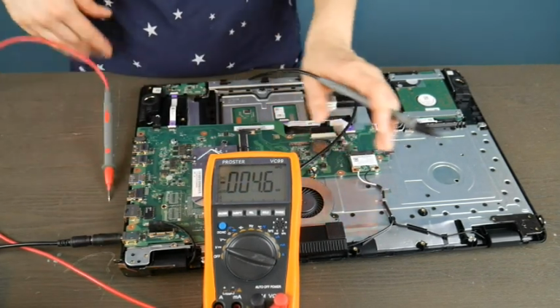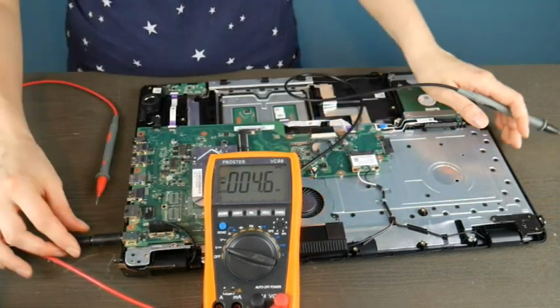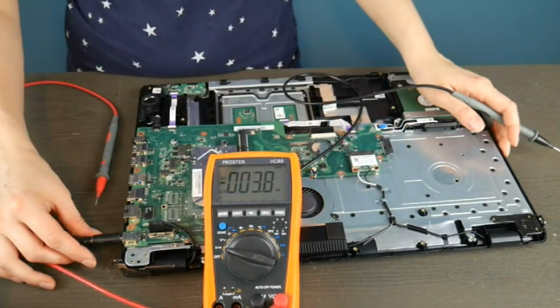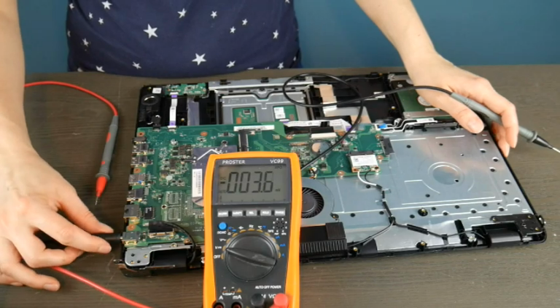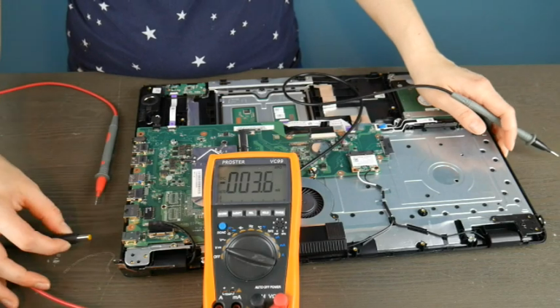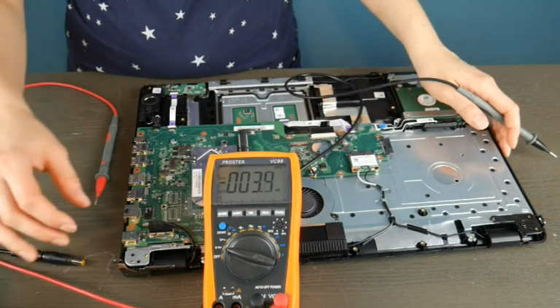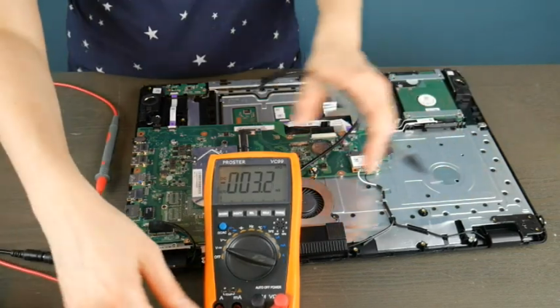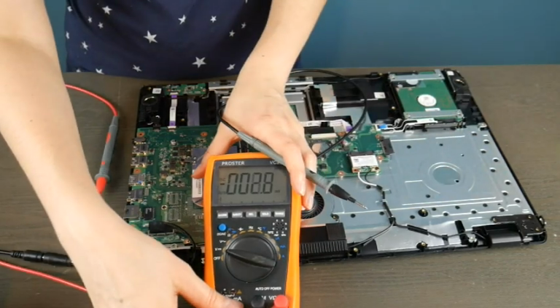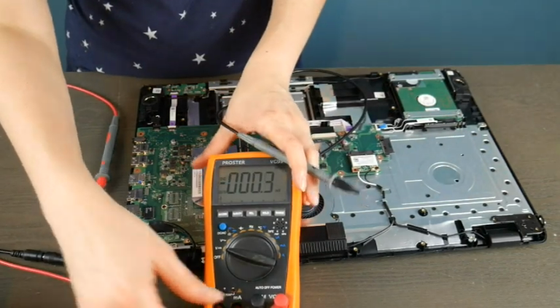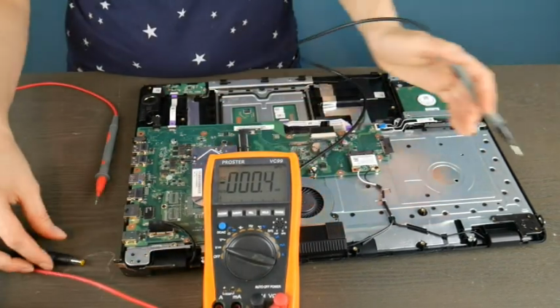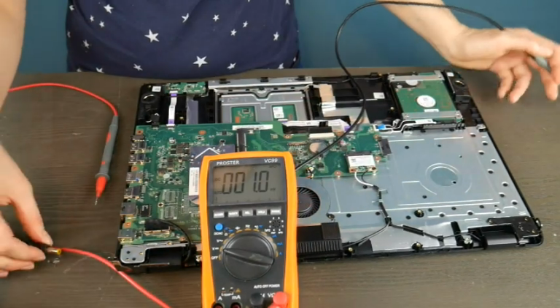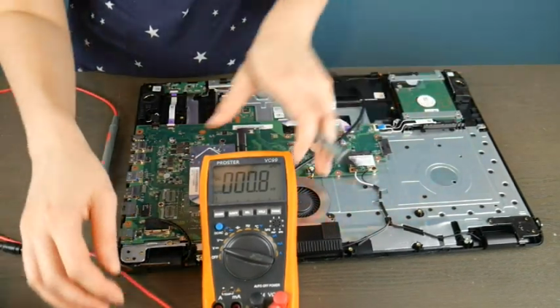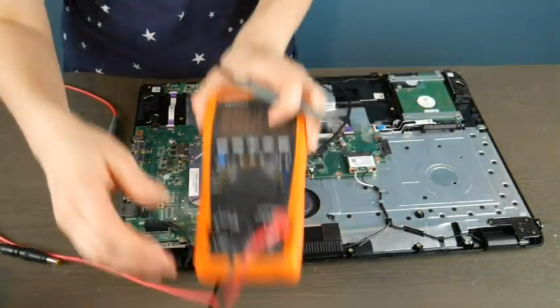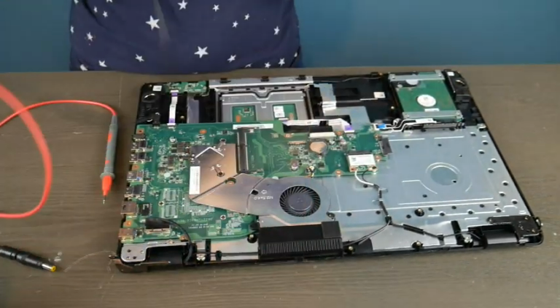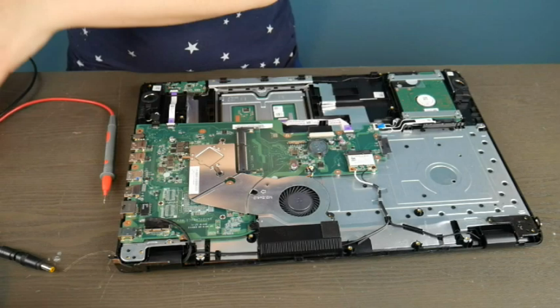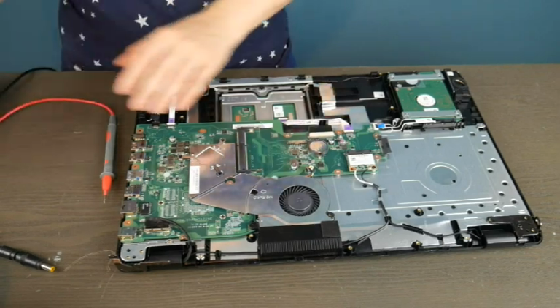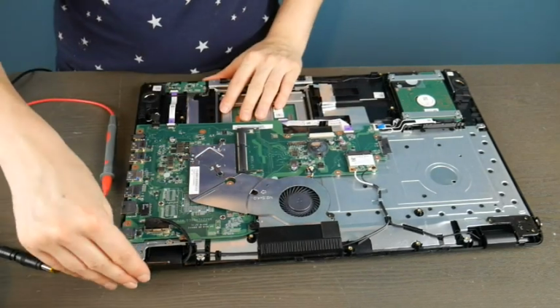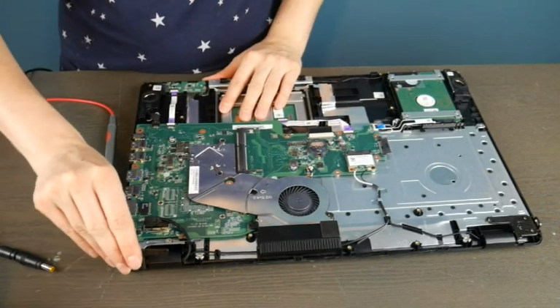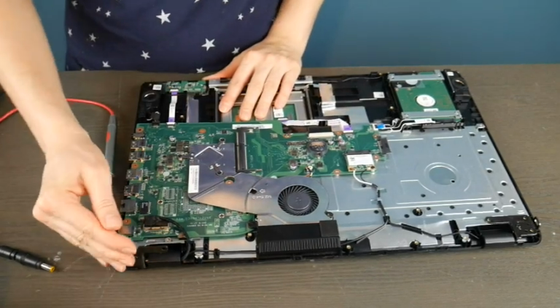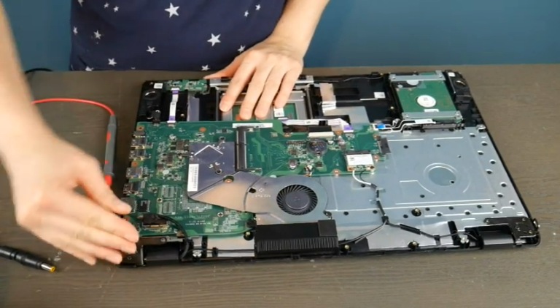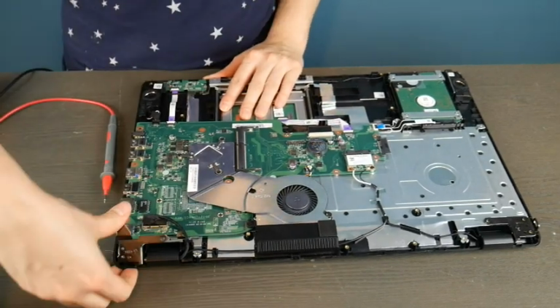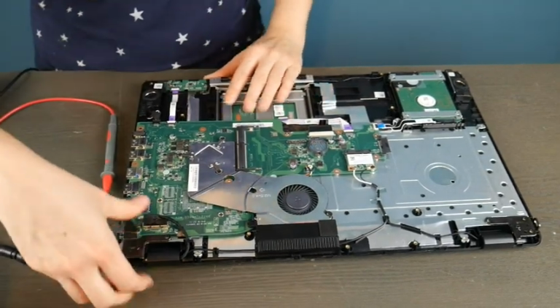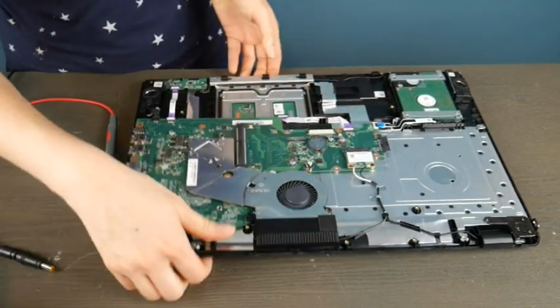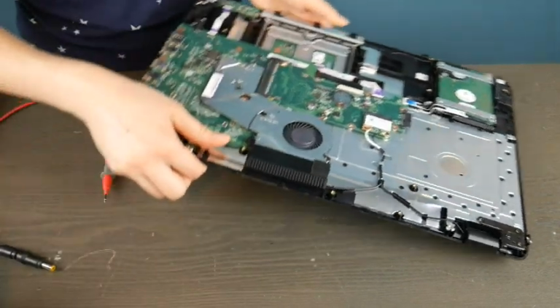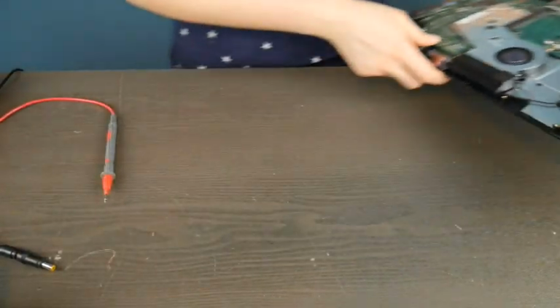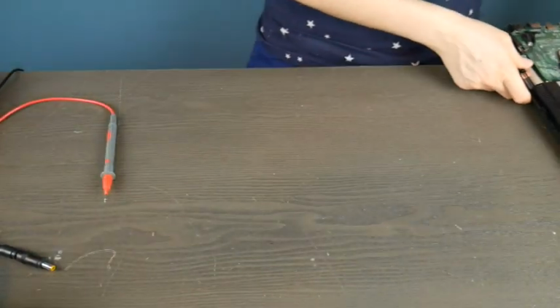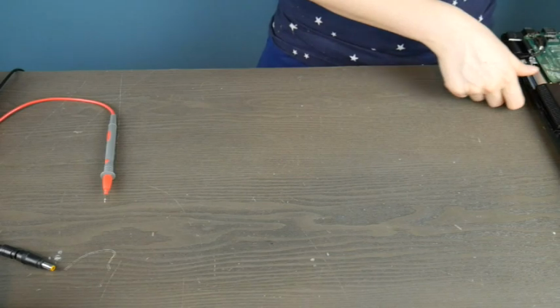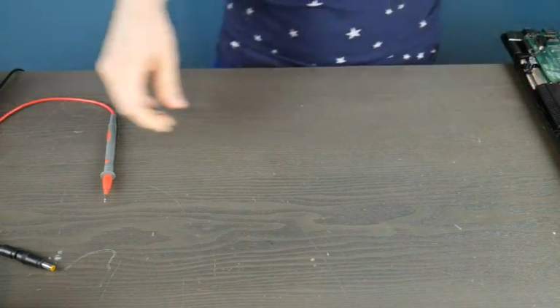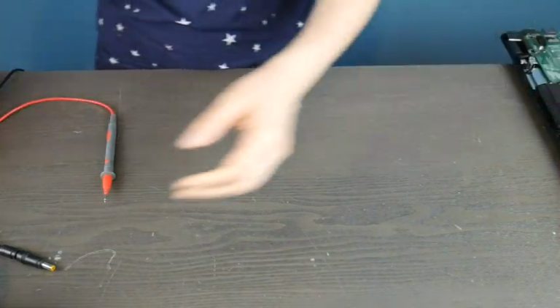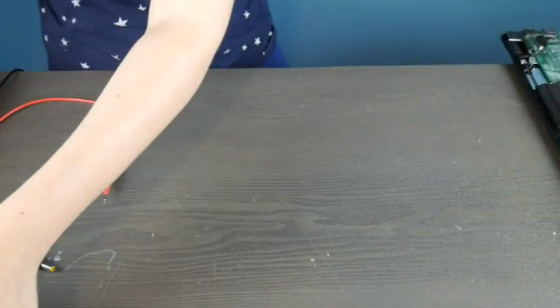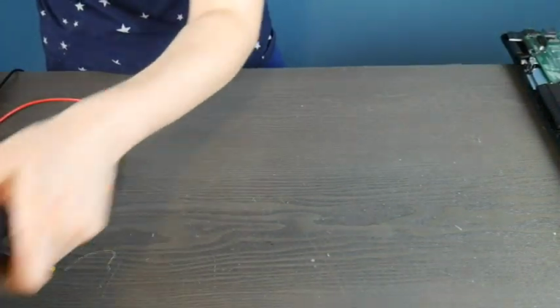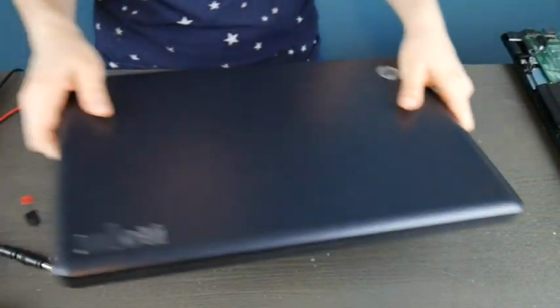In this case, because the port is integrated into the motherboard, it means that the motherboard itself is bad and would need to be replaced. This is why I'm a big fan of having a separate power jack that plugs into the motherboard rather than one built directly into it.